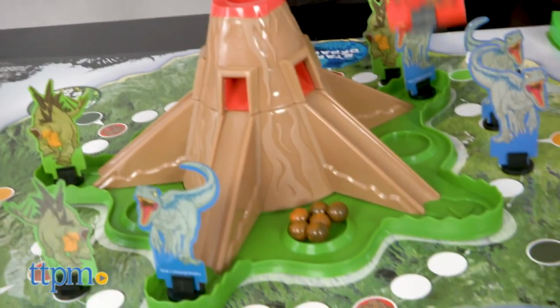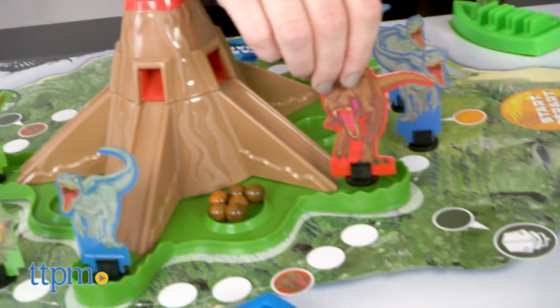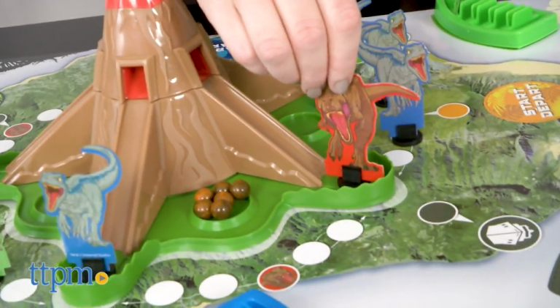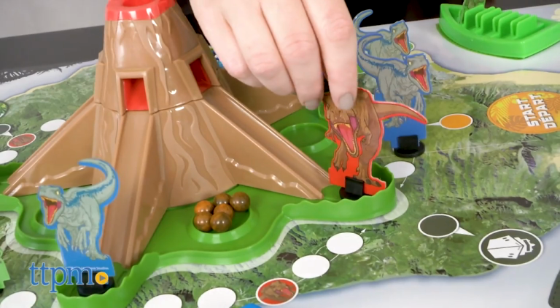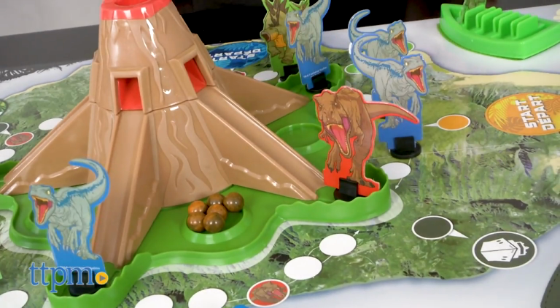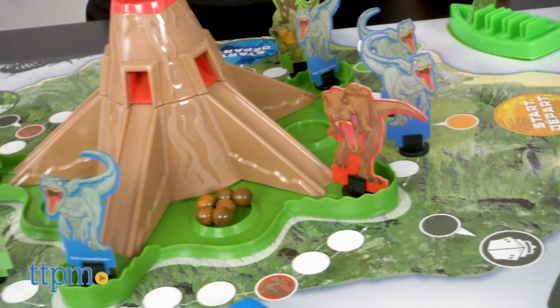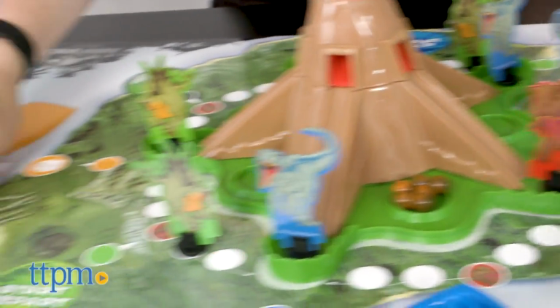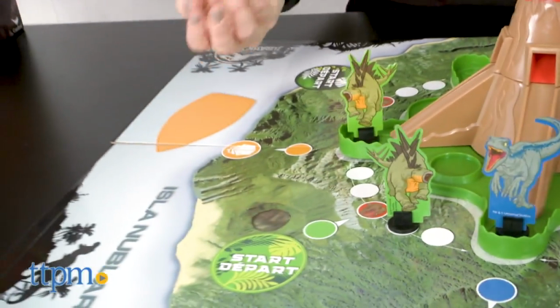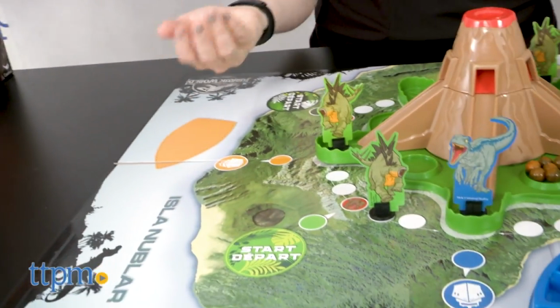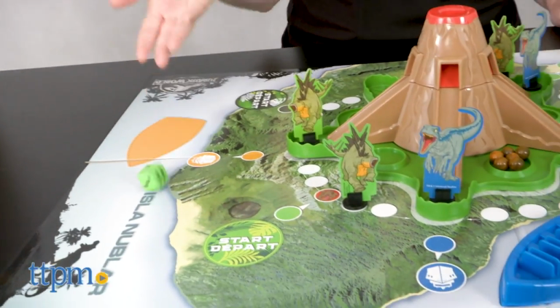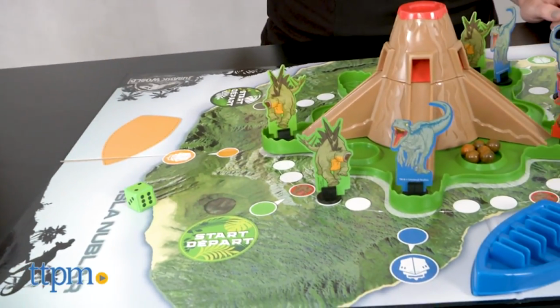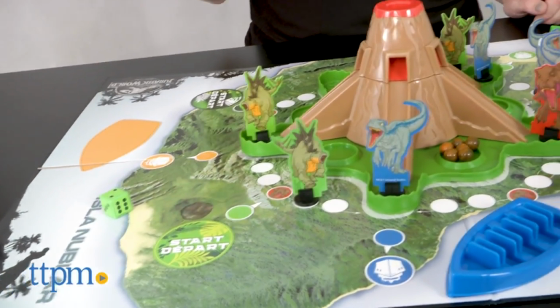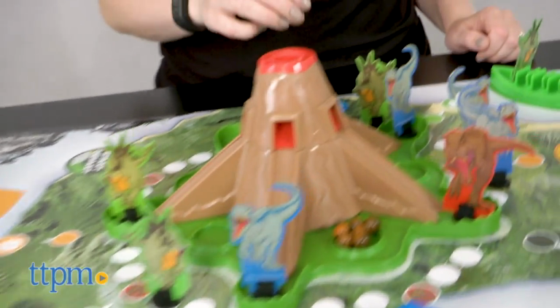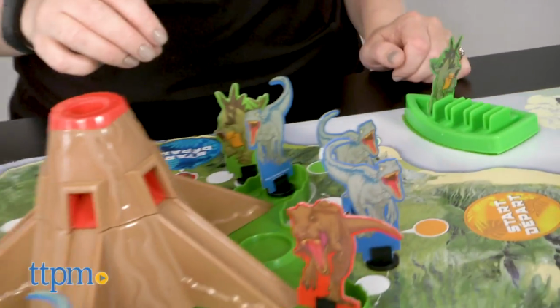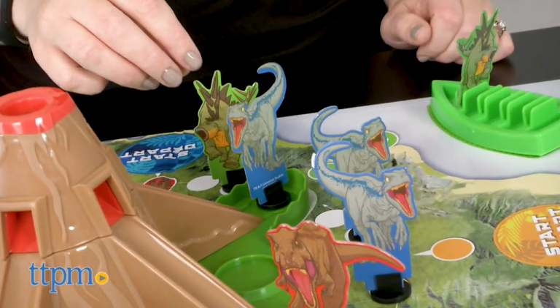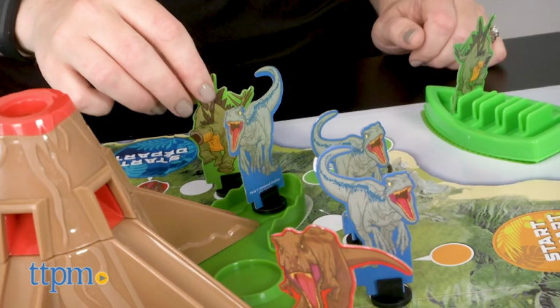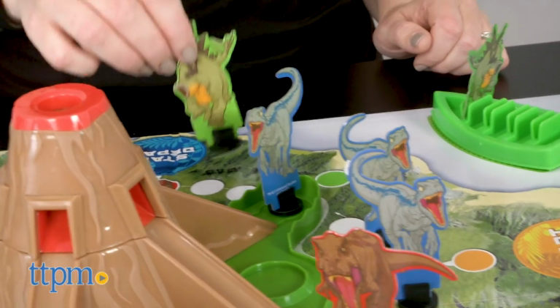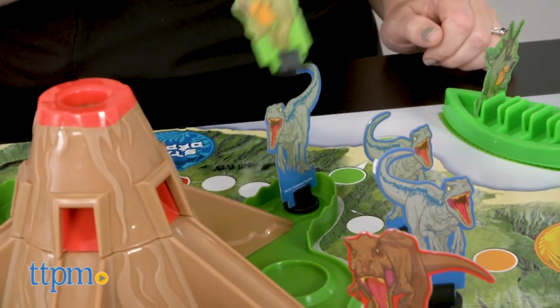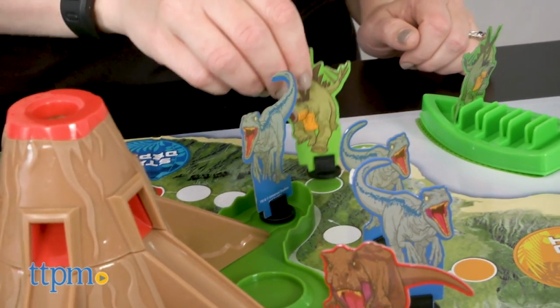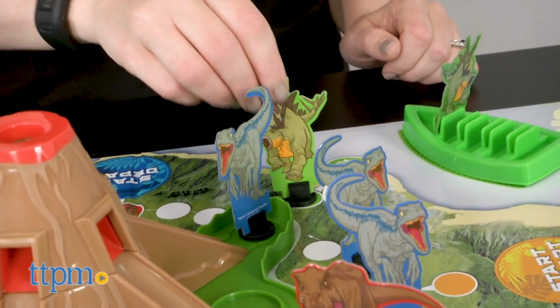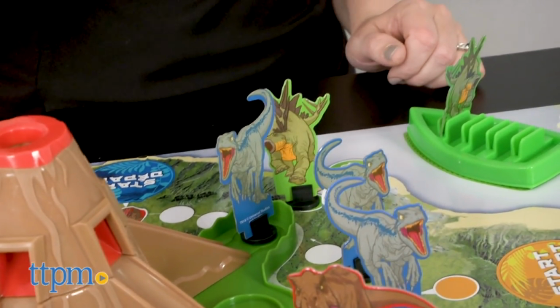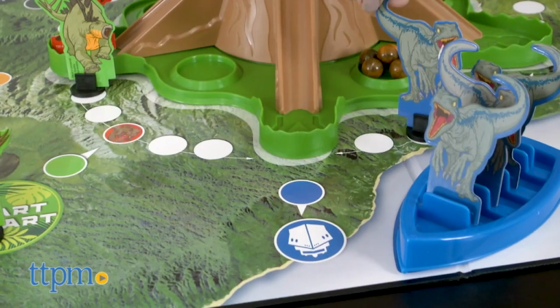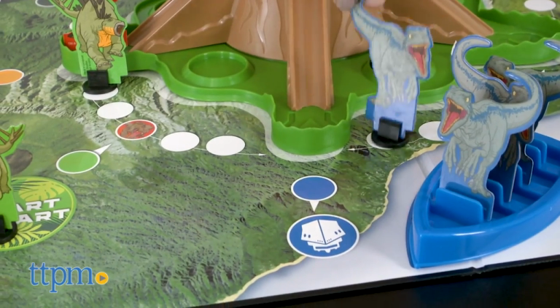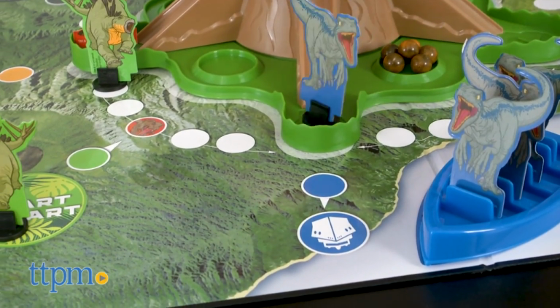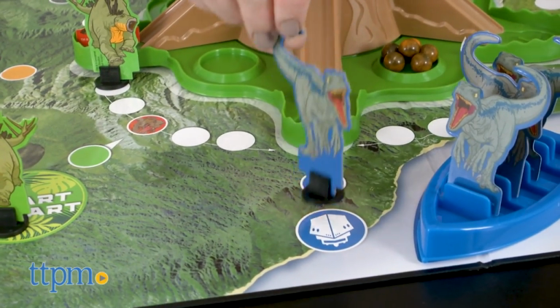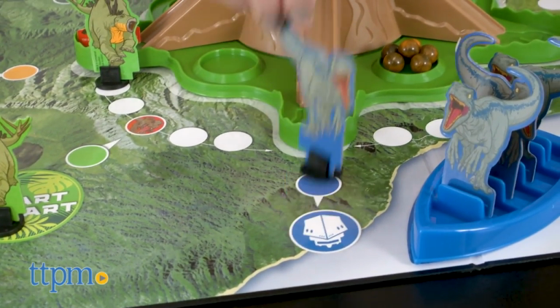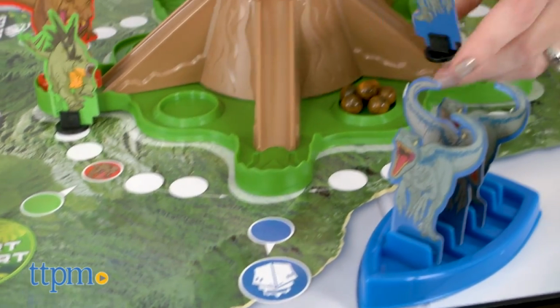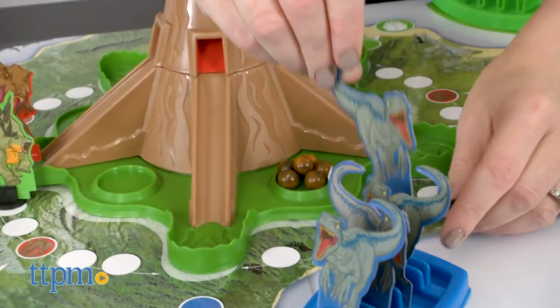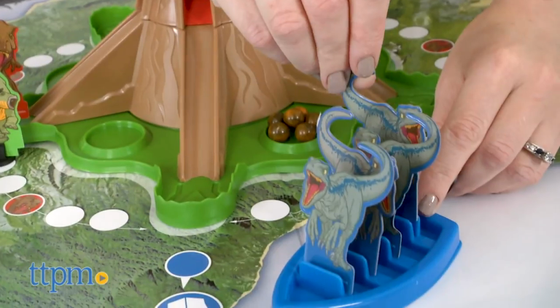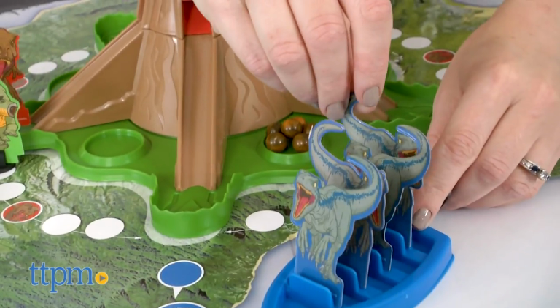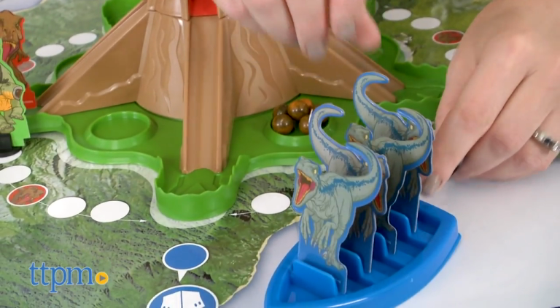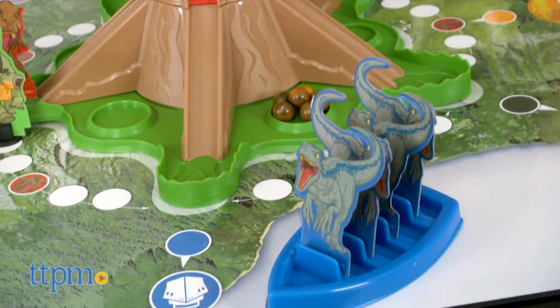There's some strategy in the game when it comes to moving the dinosaurs and dropping the lava balls, and you never know what your opponent may do. It kind of reminds us of a dinosaur version of Sorry, with a toy volcano instead of slides.